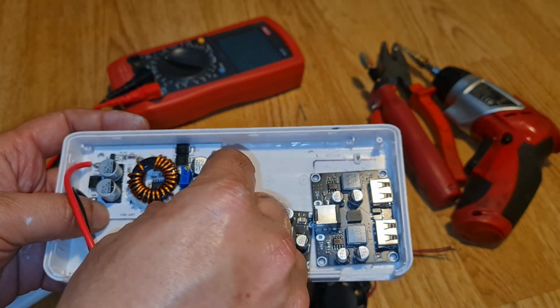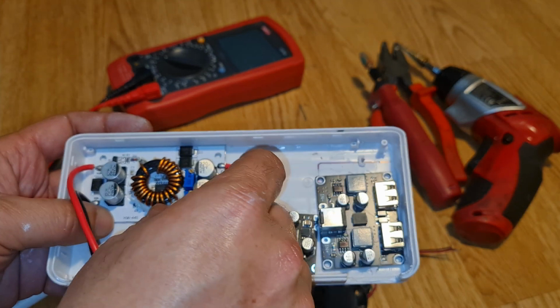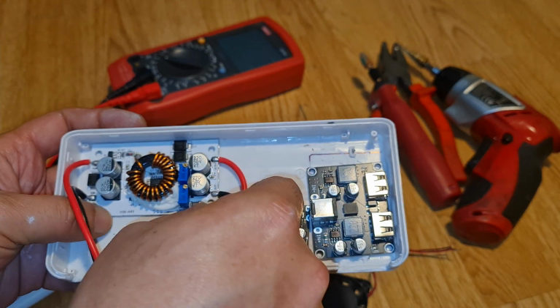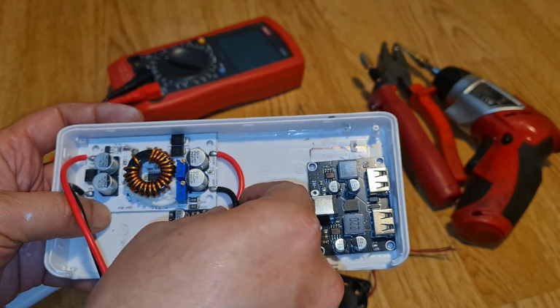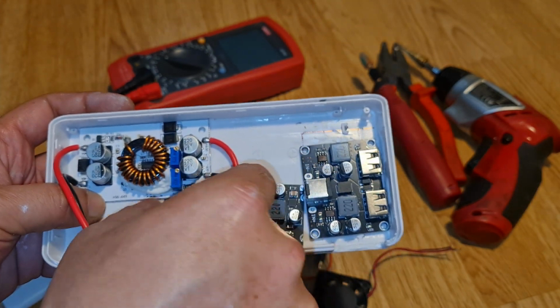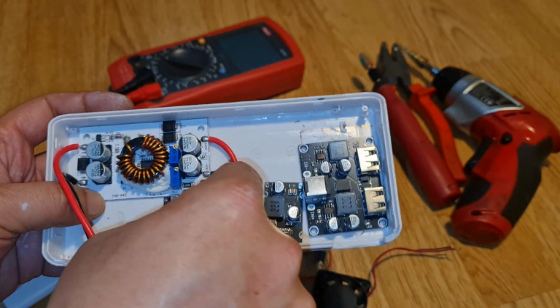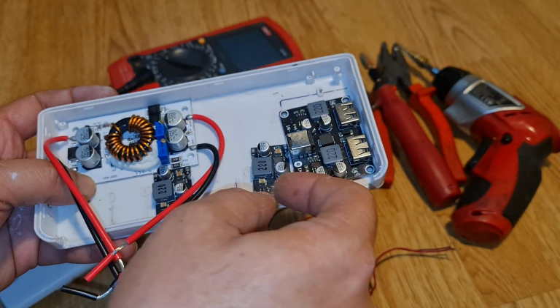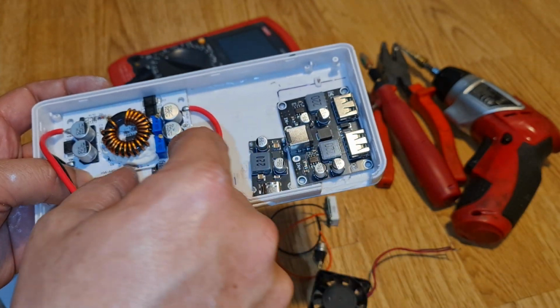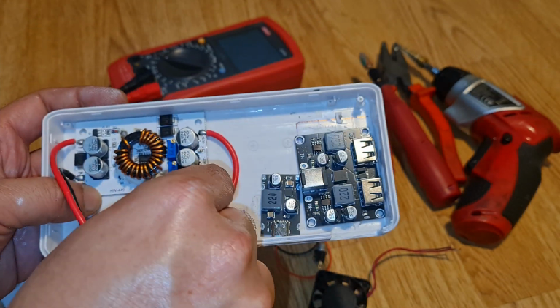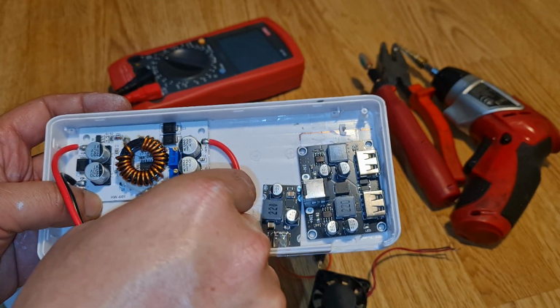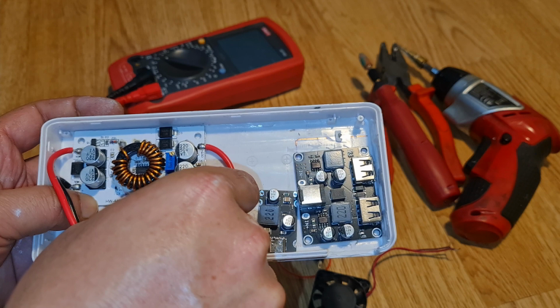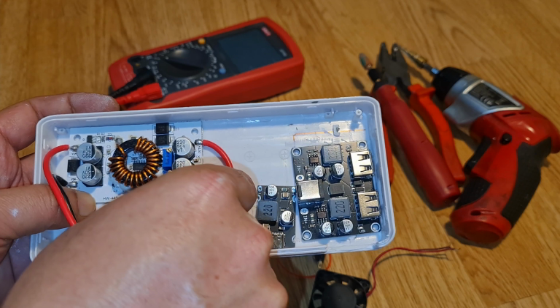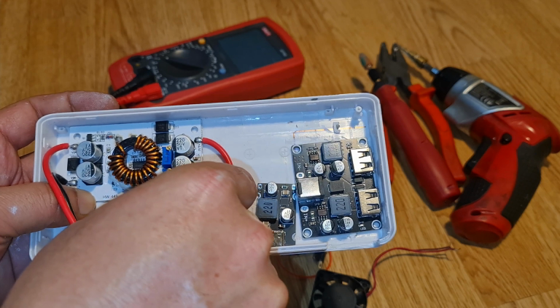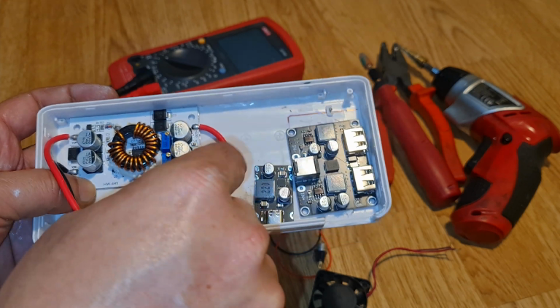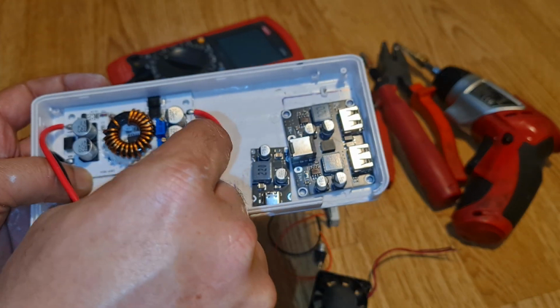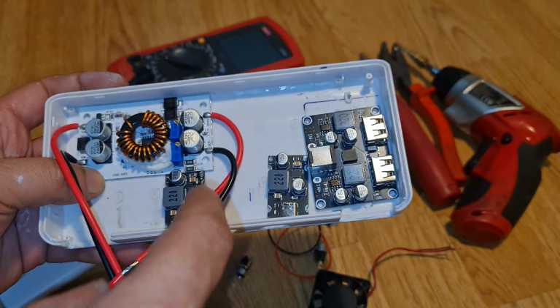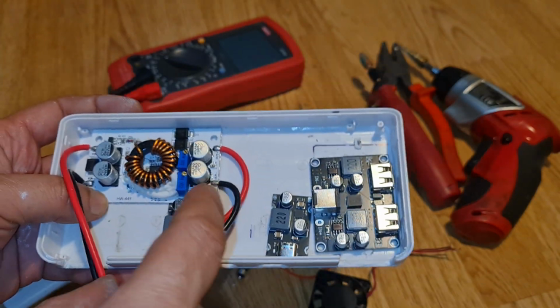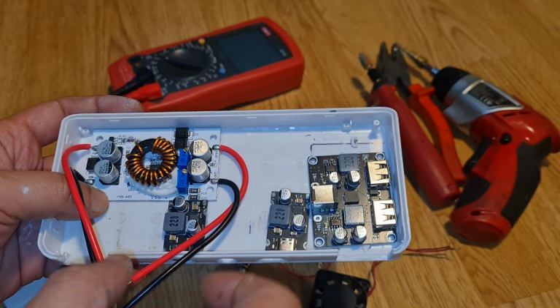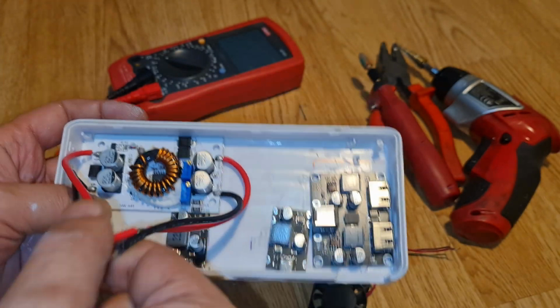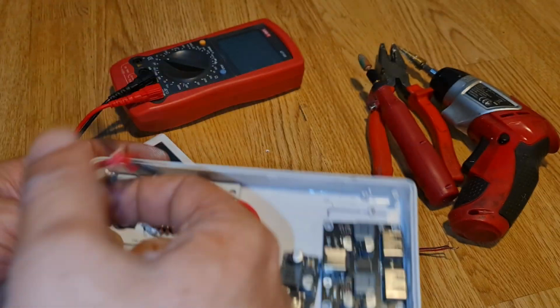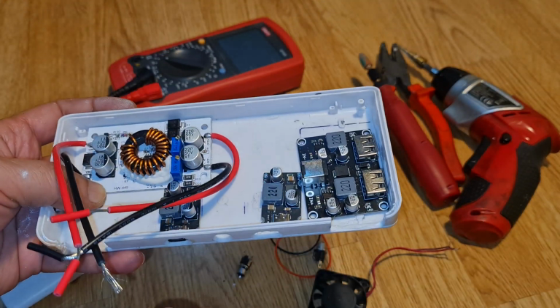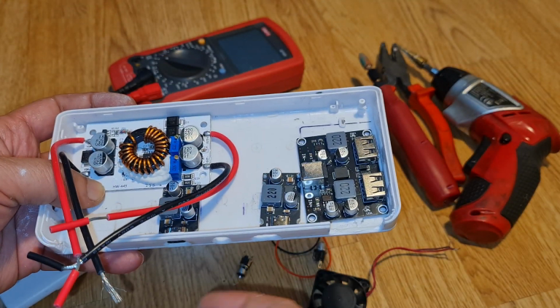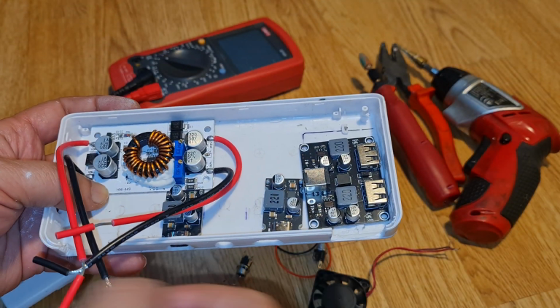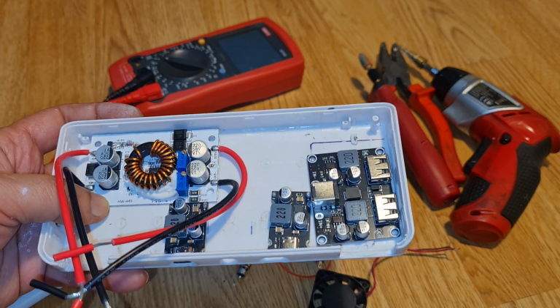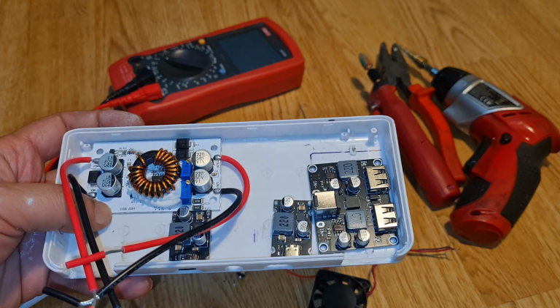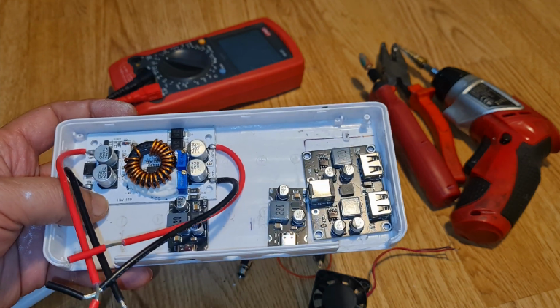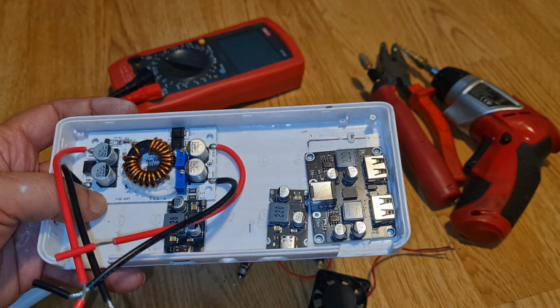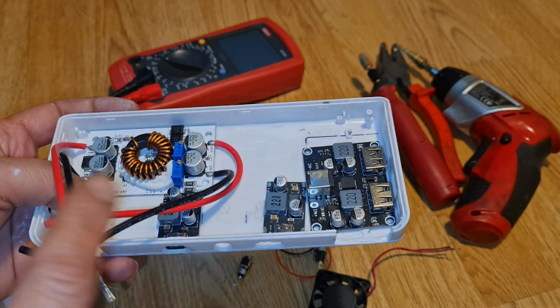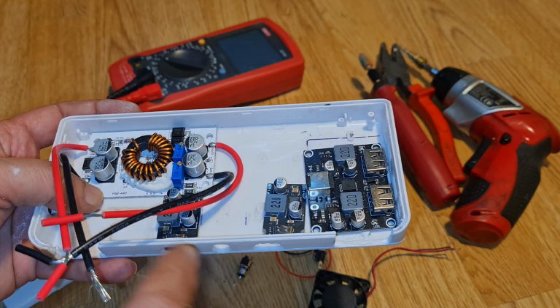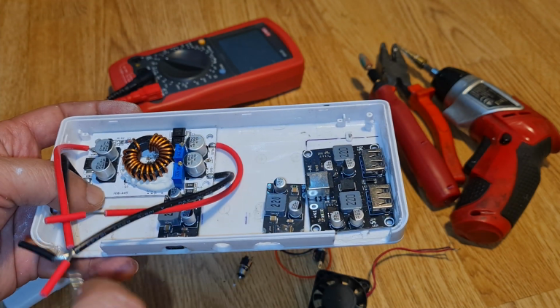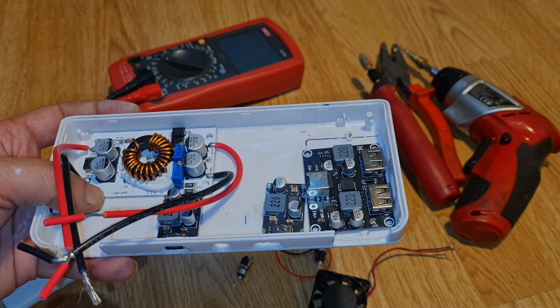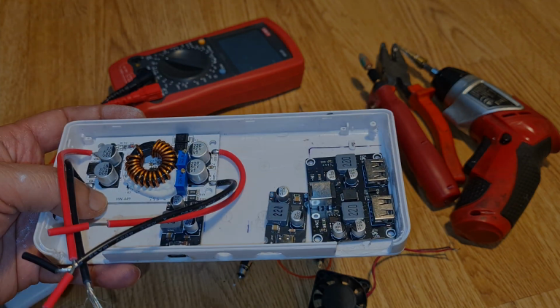Now I'm going to connect everything, put in the wiring, and fit it all together. I'll show the completed build in Part 2. Thank you very much — see you in the next video when it's completed. Bye!